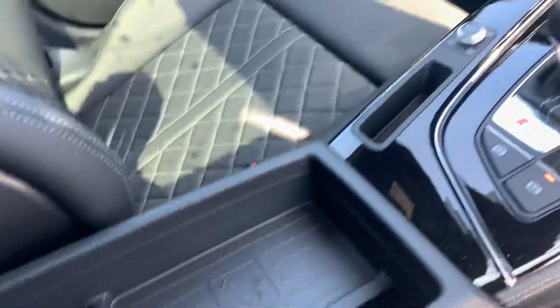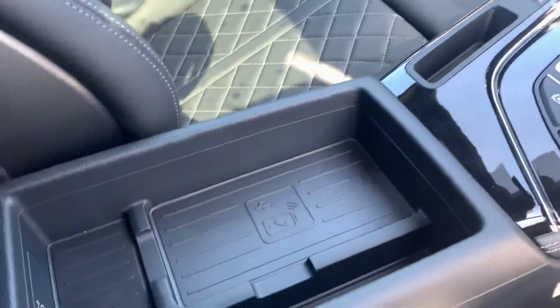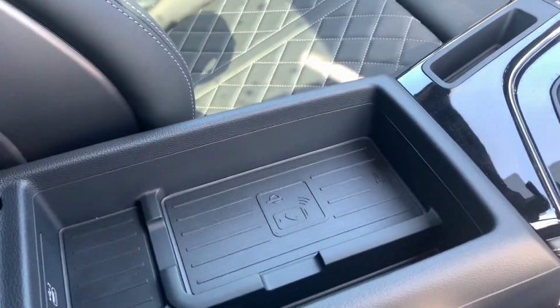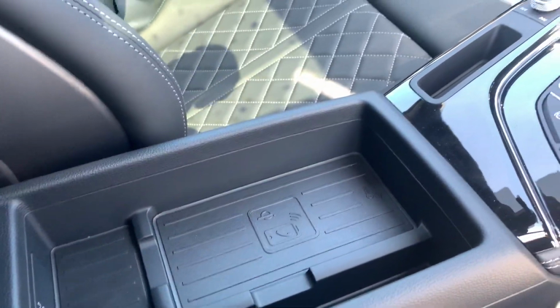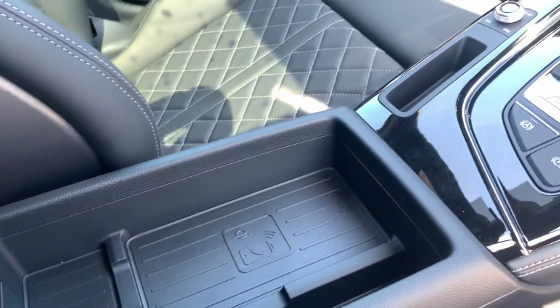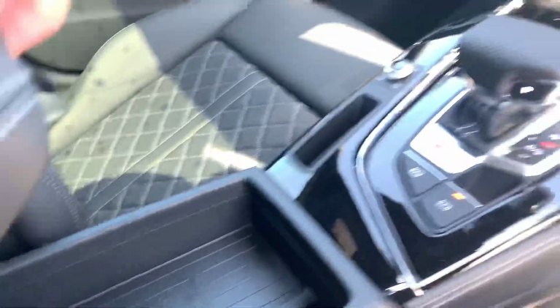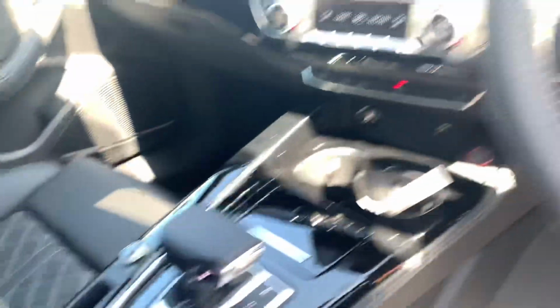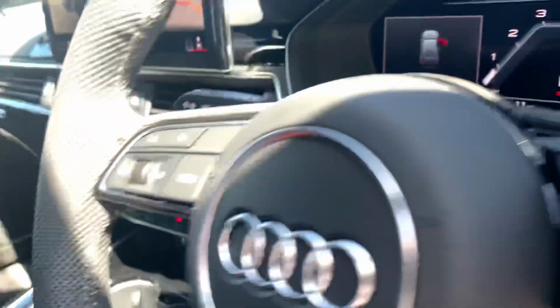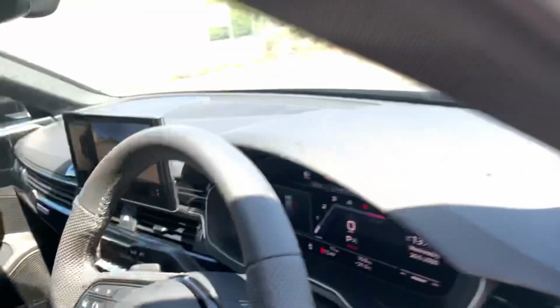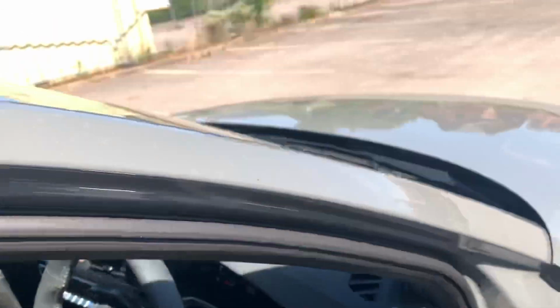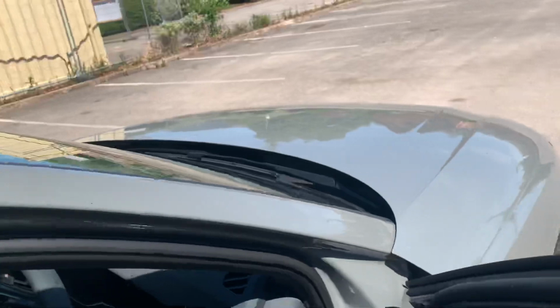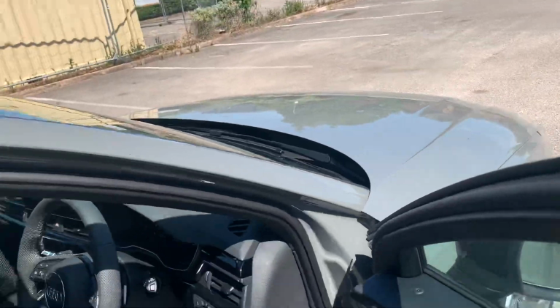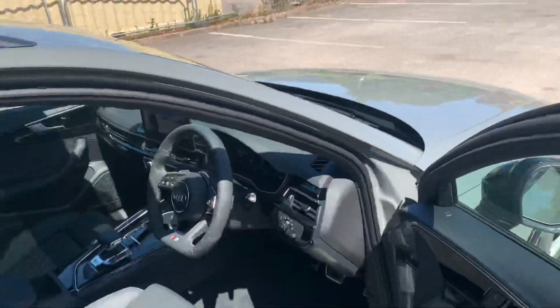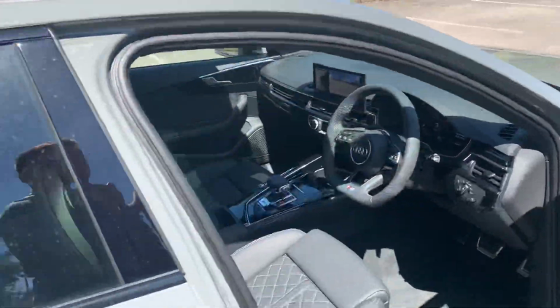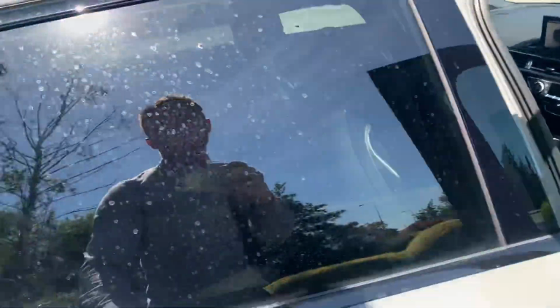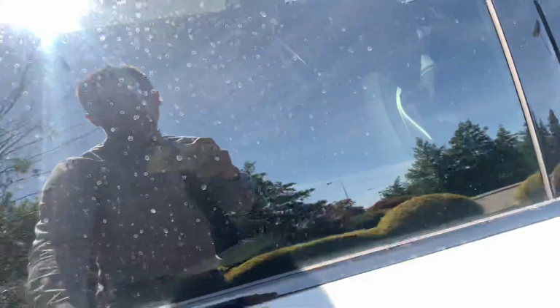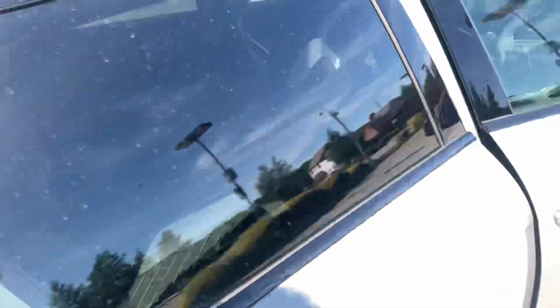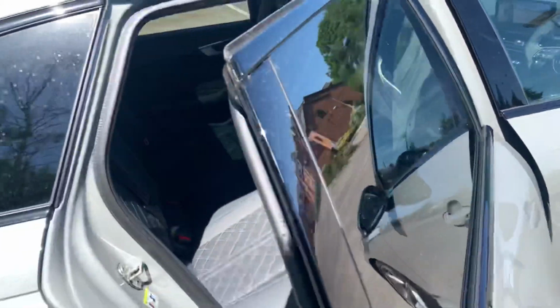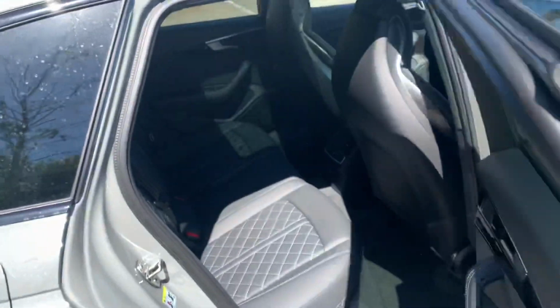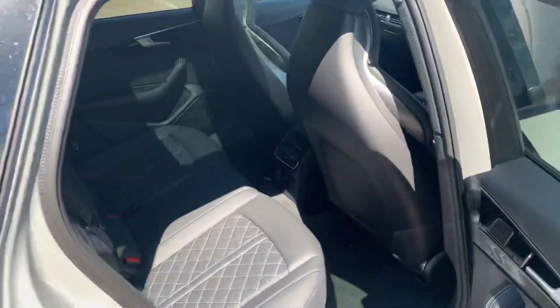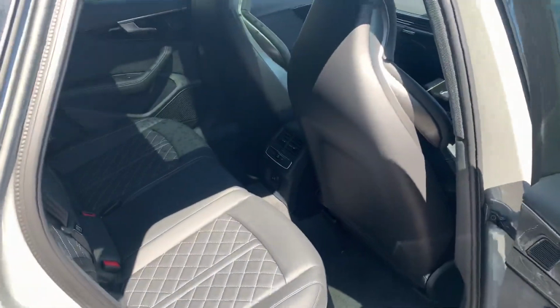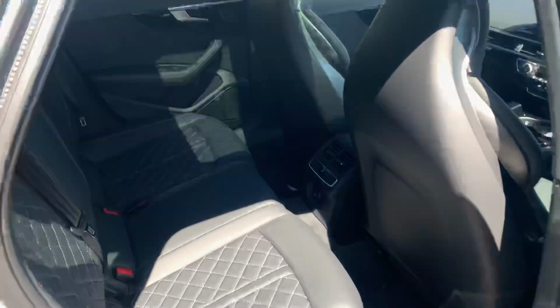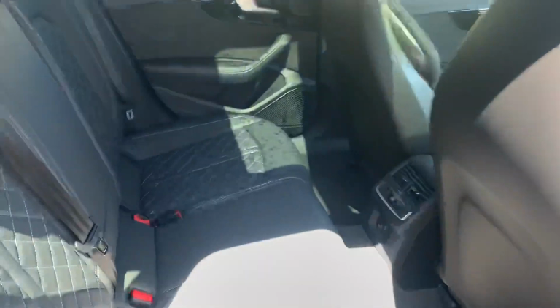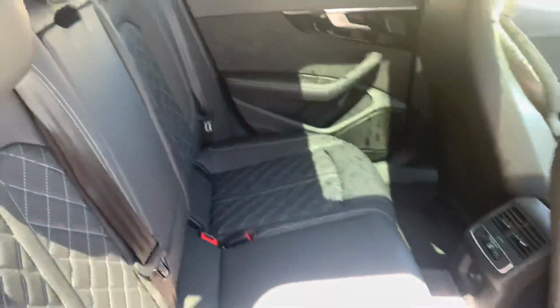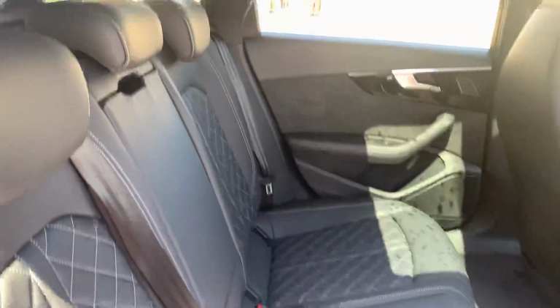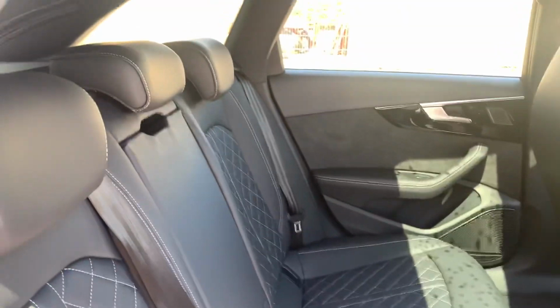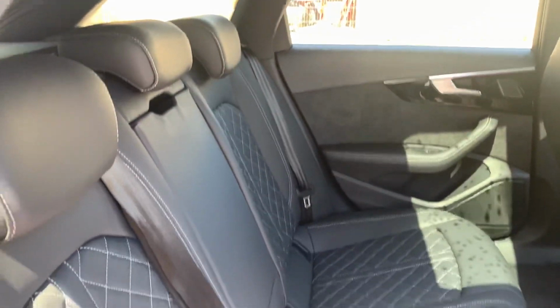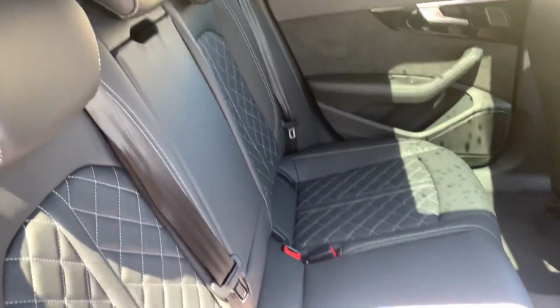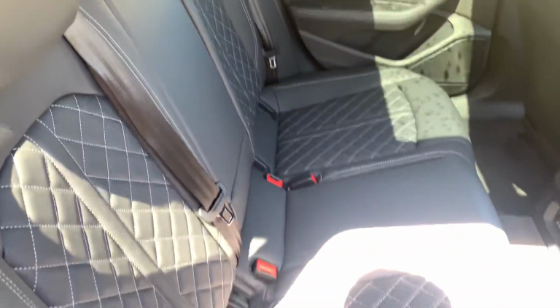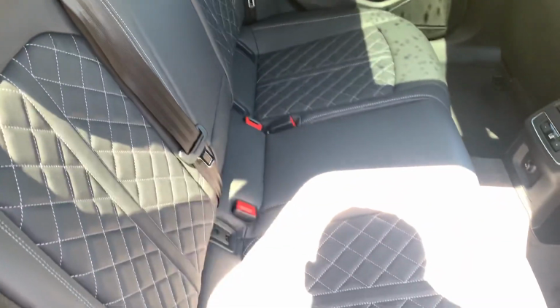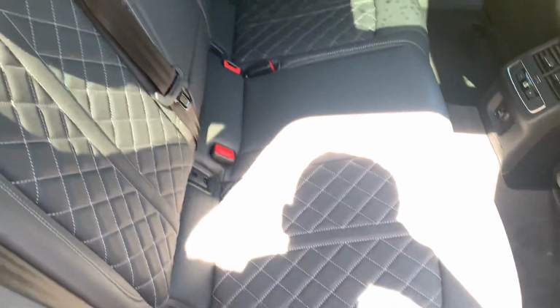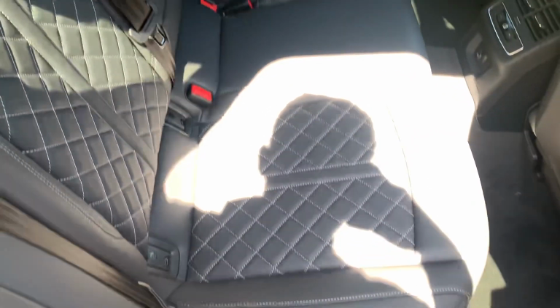This car also comes with the Audi phone box. At the back of the vehicle we have the full black leather with the diamond stitching.